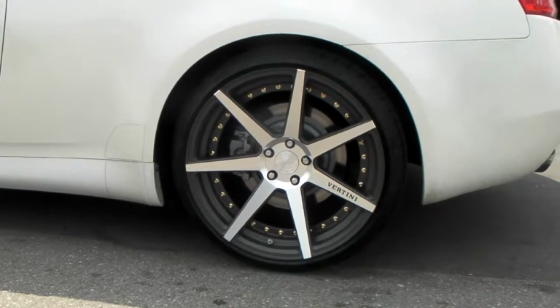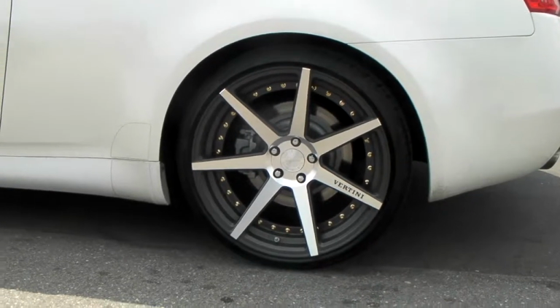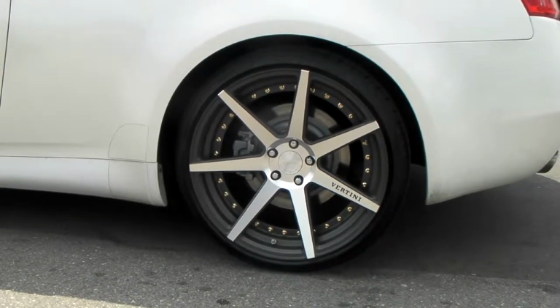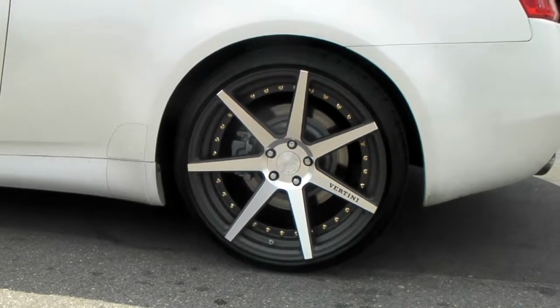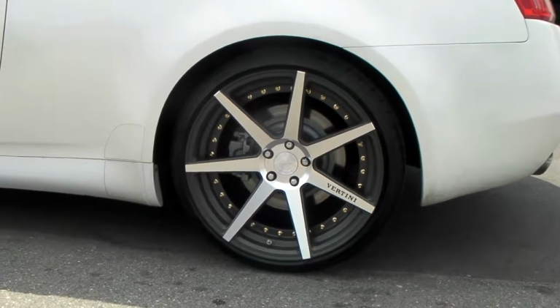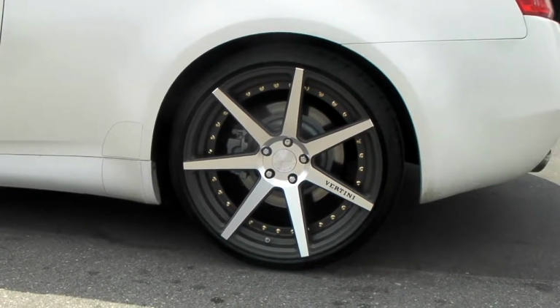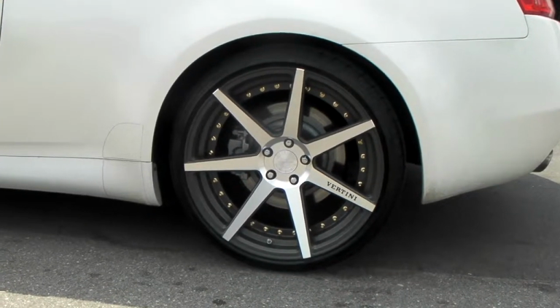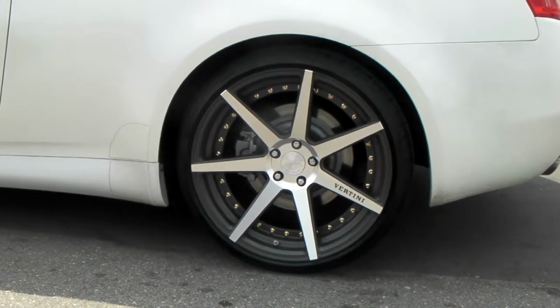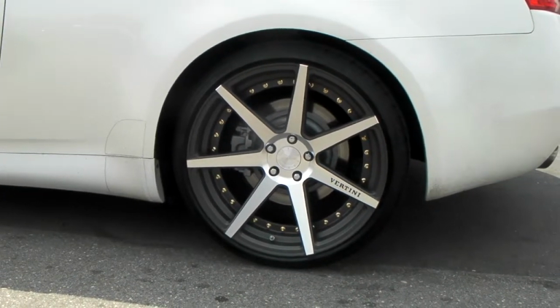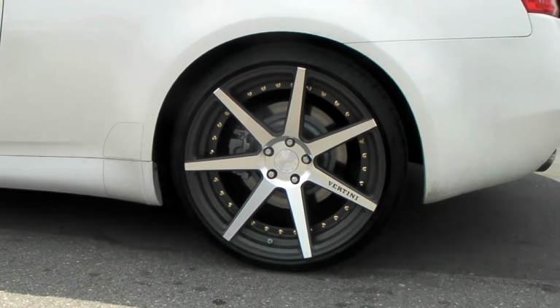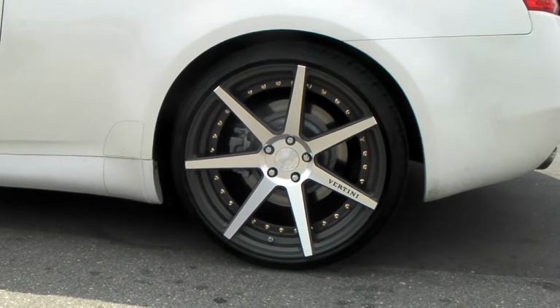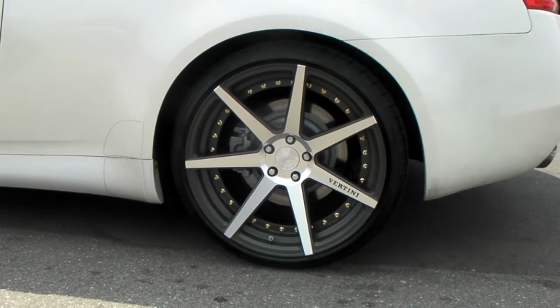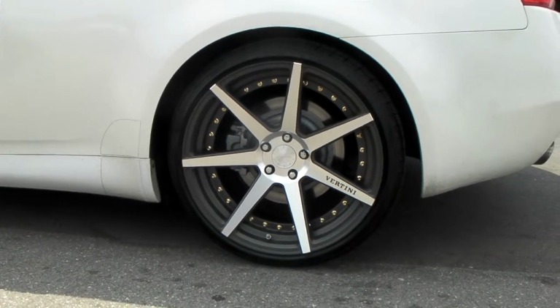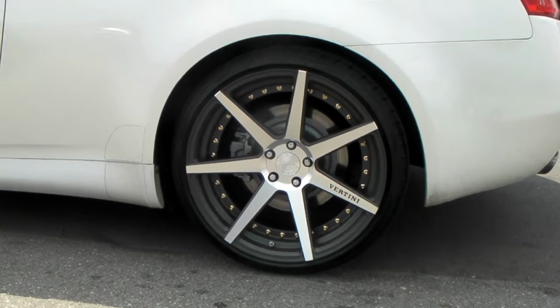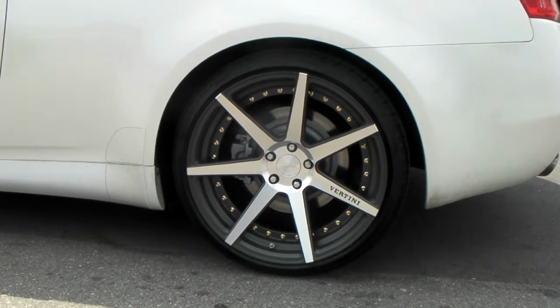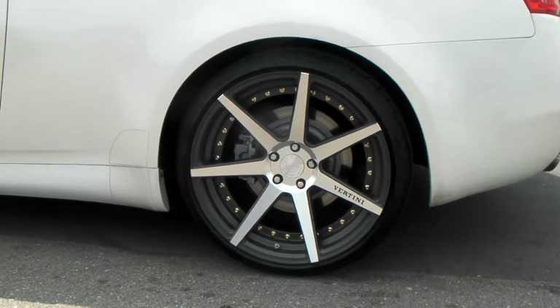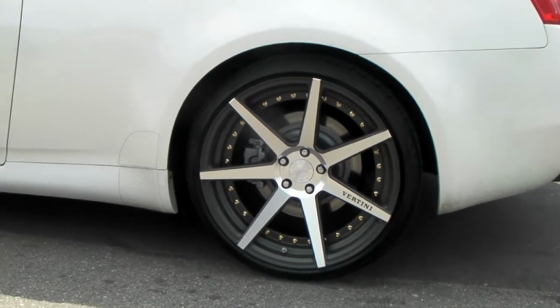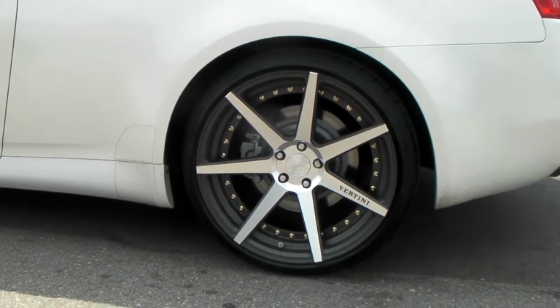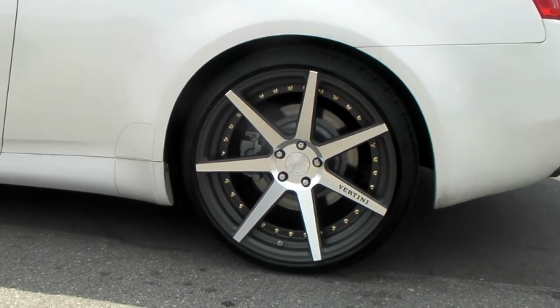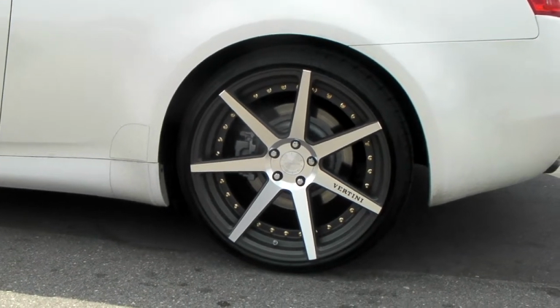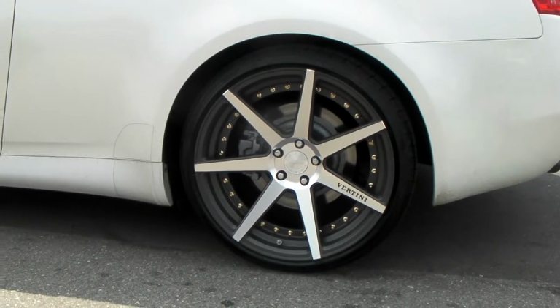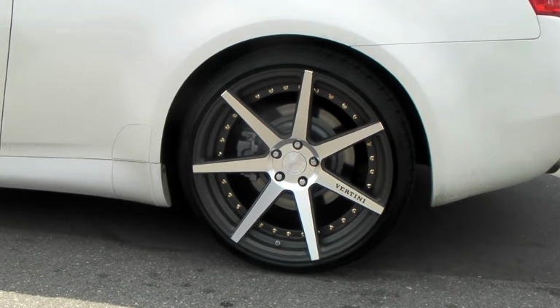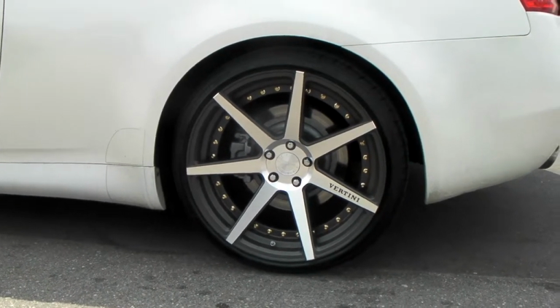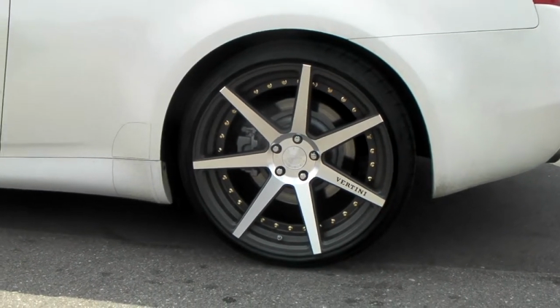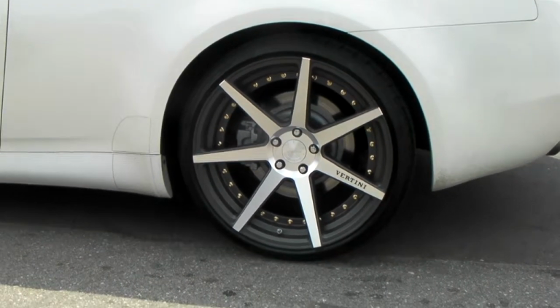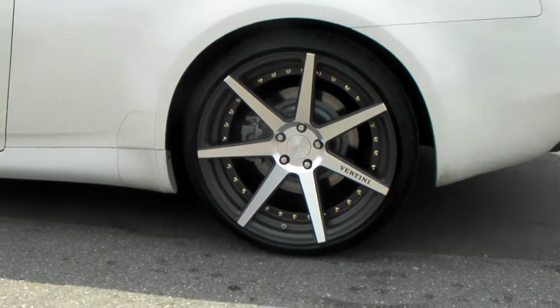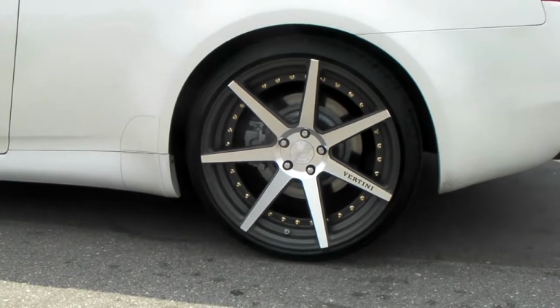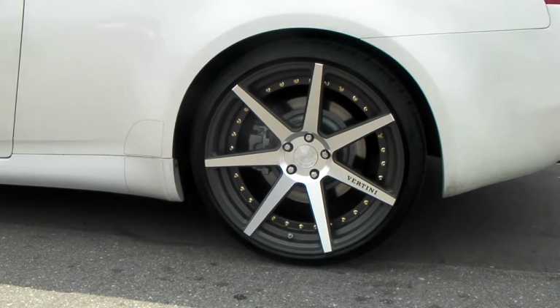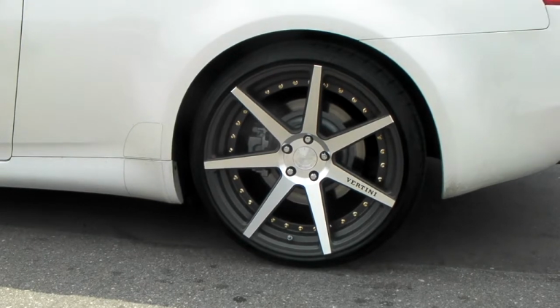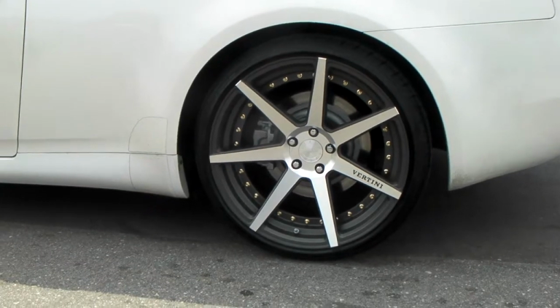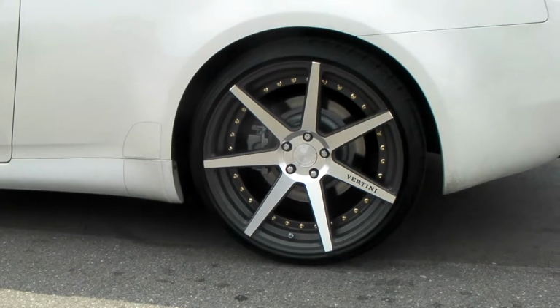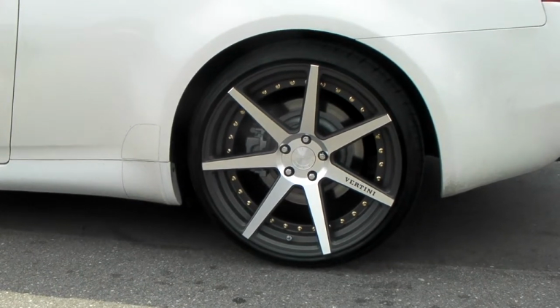This is your boy KB from Doves and Tires TV at DovesandTires.com. Tires and wheels are going to ship to your door. Right here we're looking at the Vertini Dynasty machined face with the gunmetal background and the gold rivets.